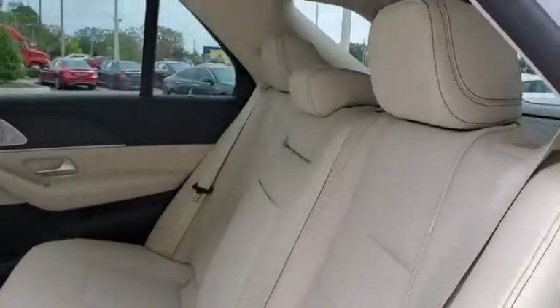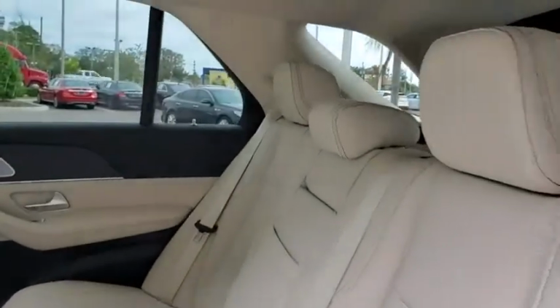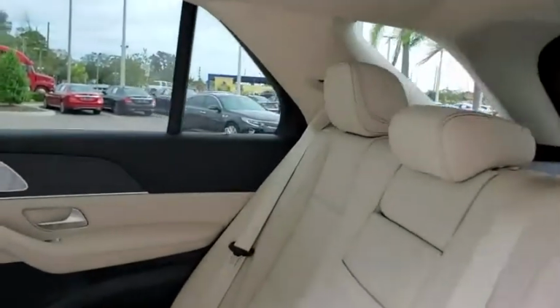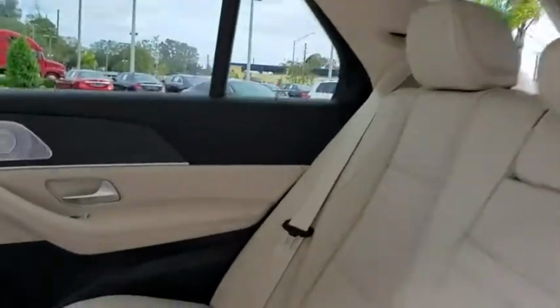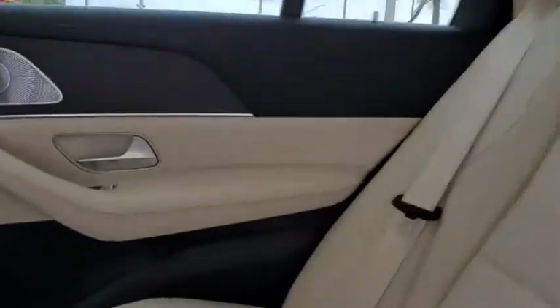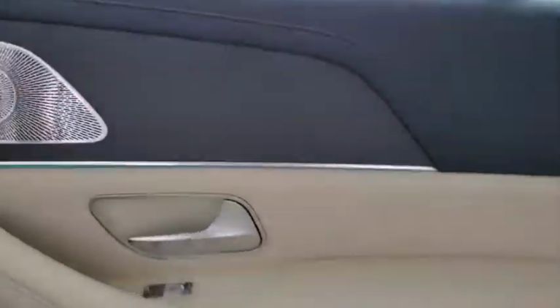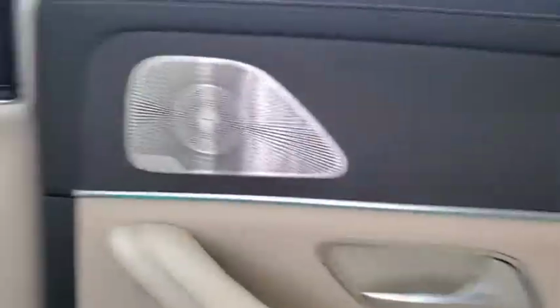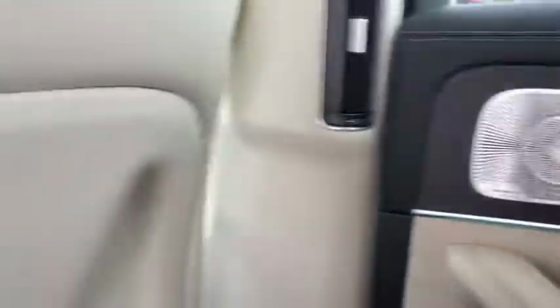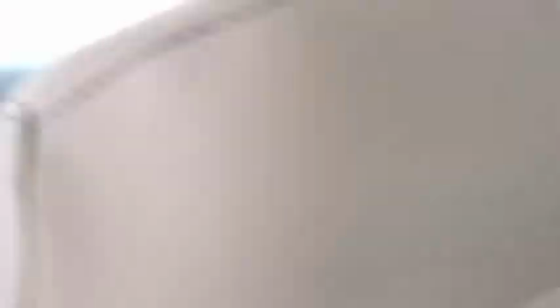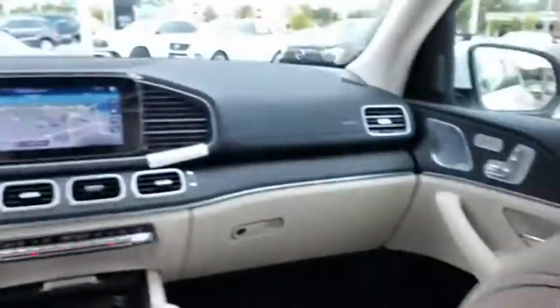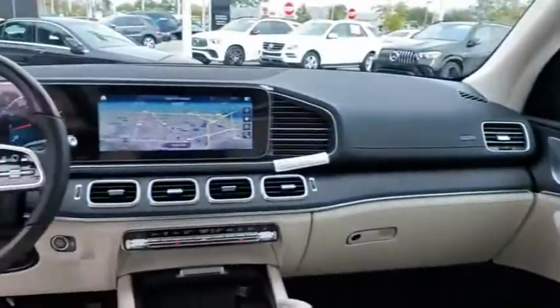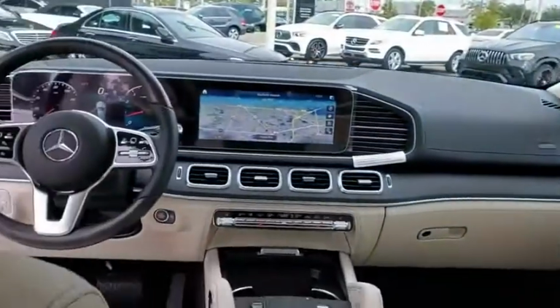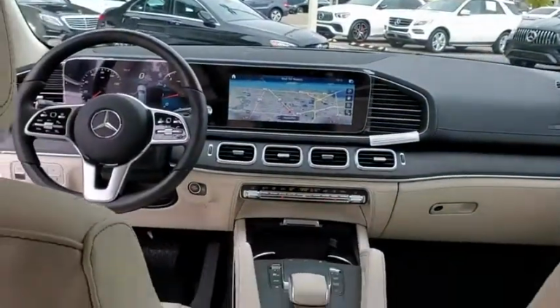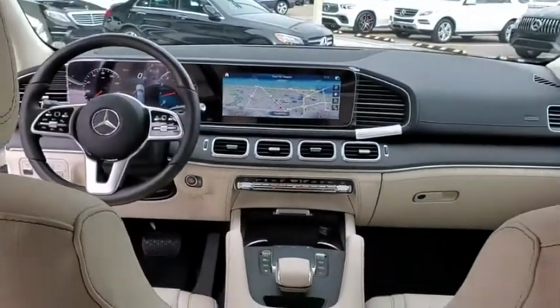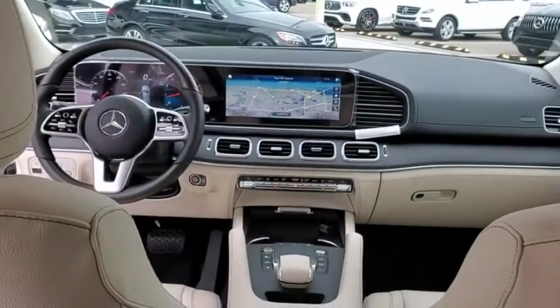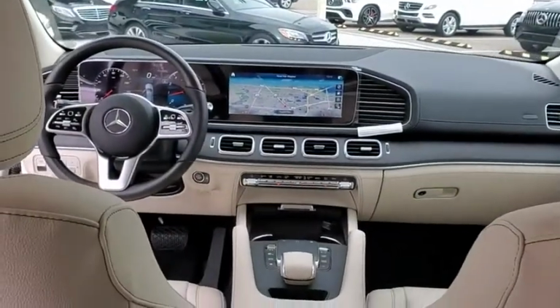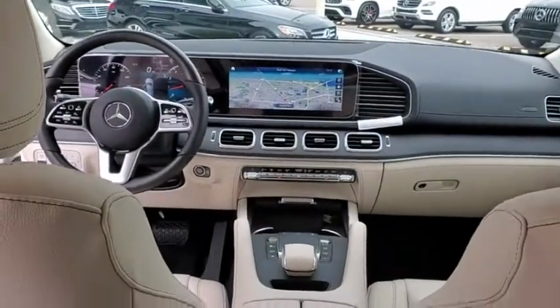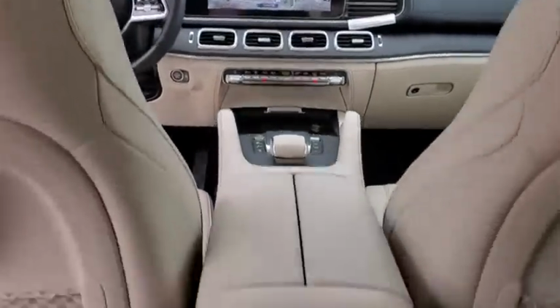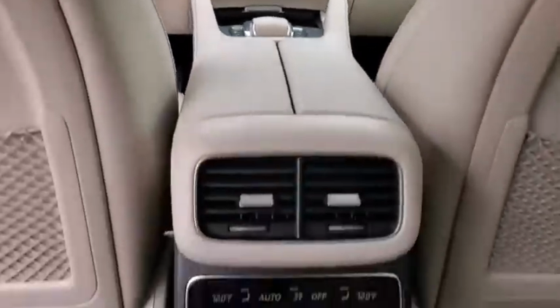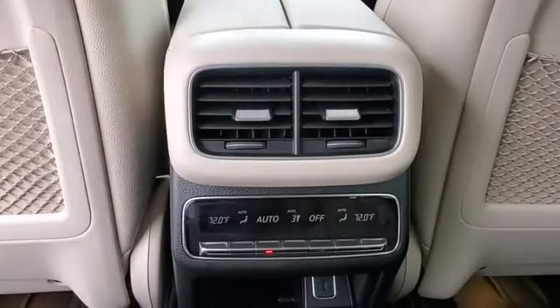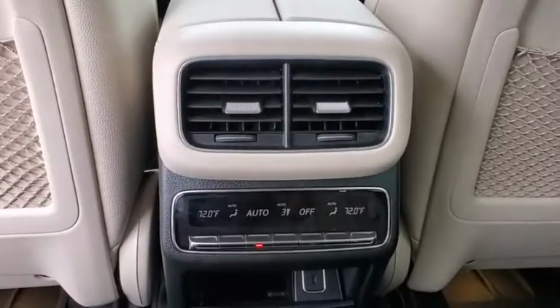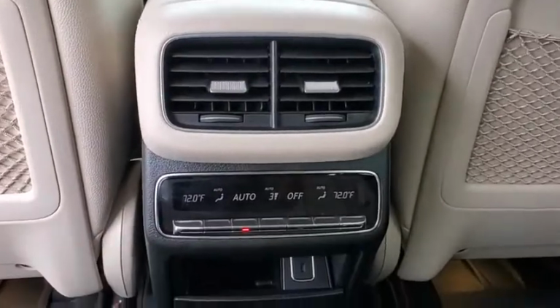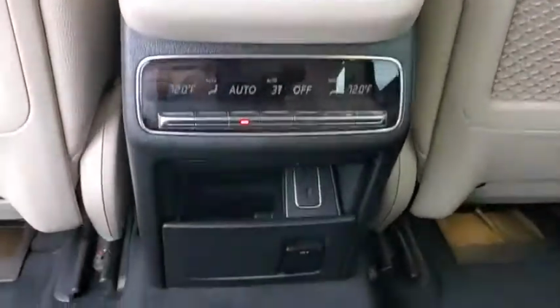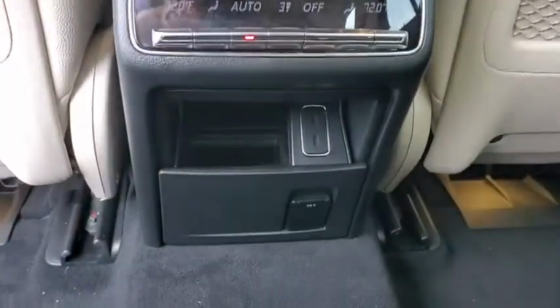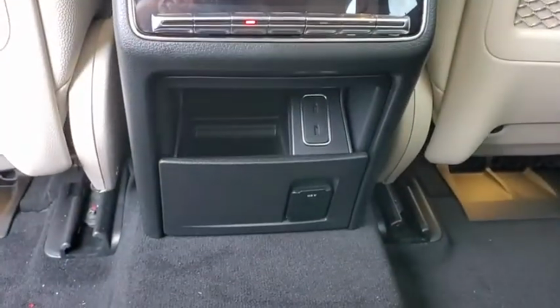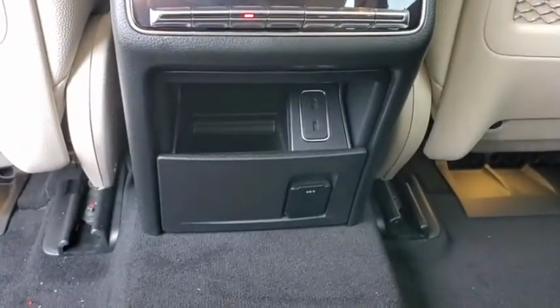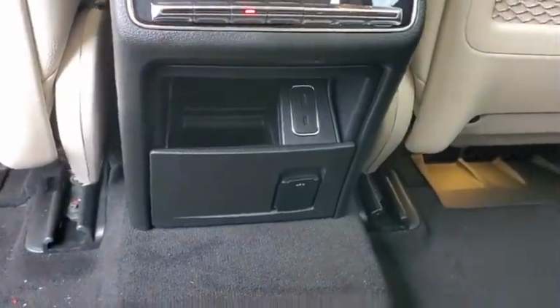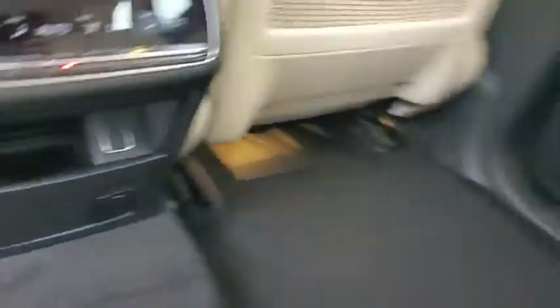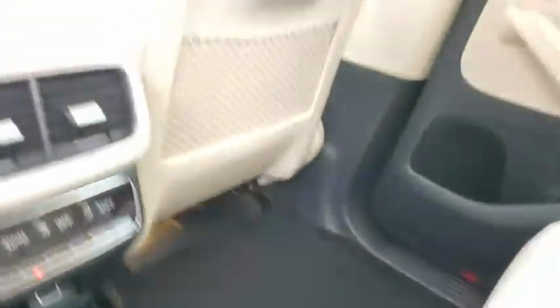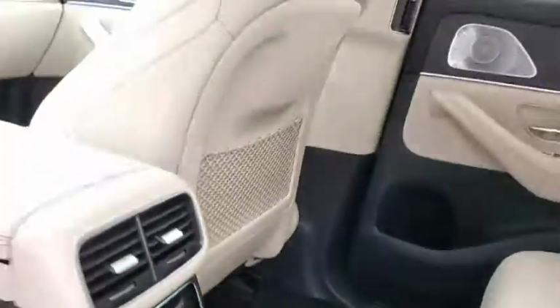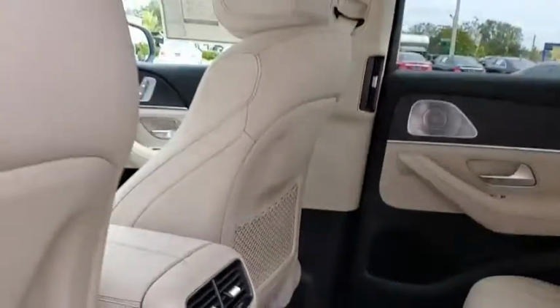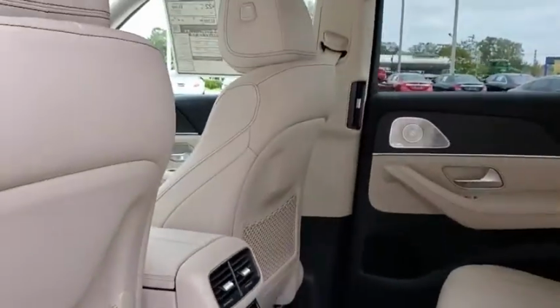Compass, trip computer, heated front seats, electronic stability control, rear window defroster, security system, power windows, remote keyless entry, power moonroof, tachometer.